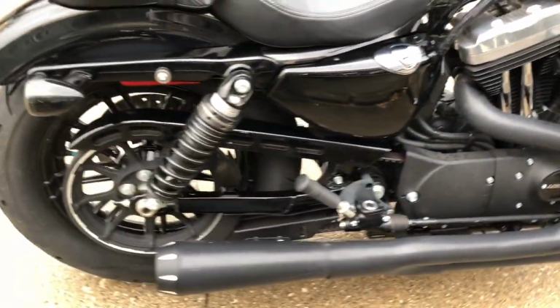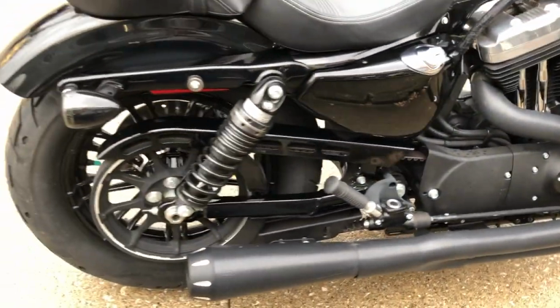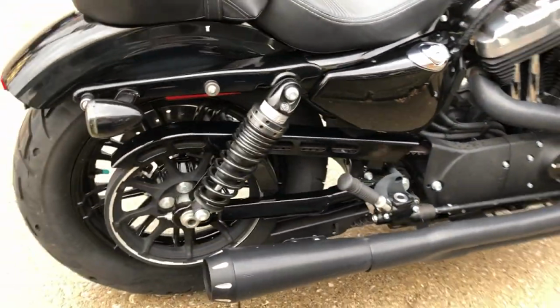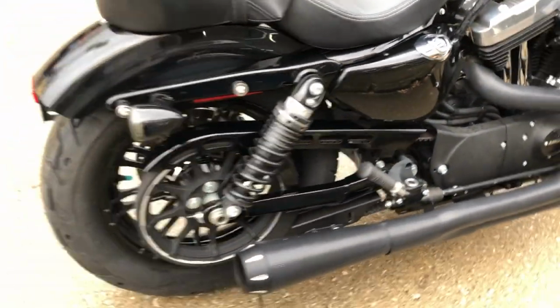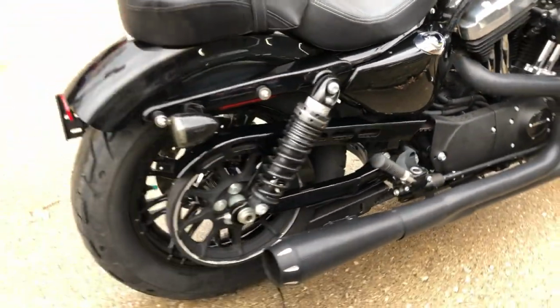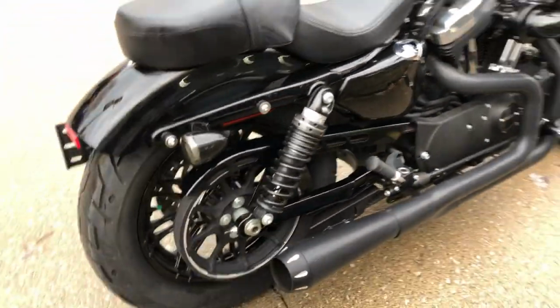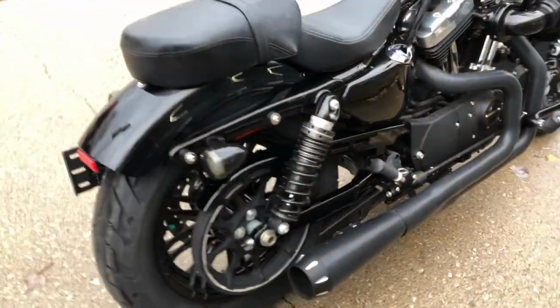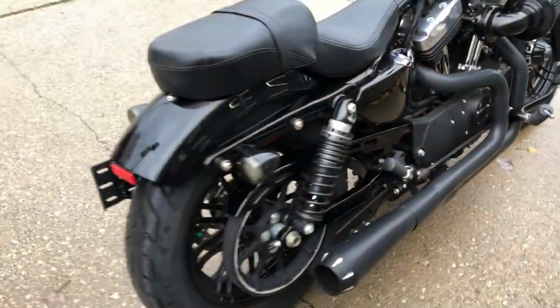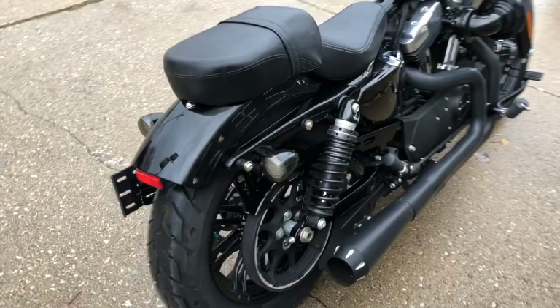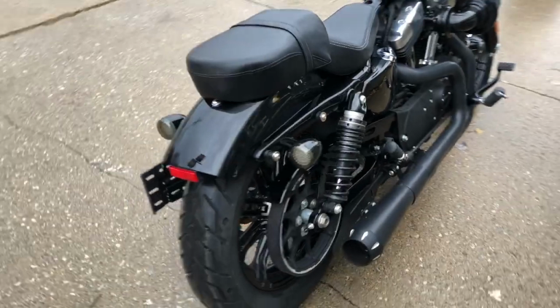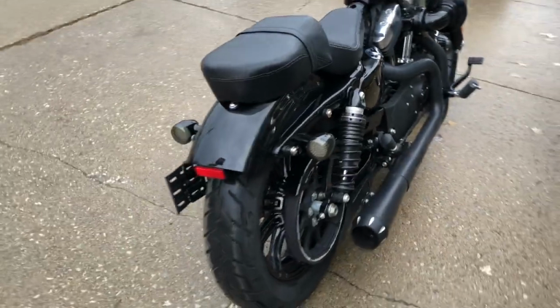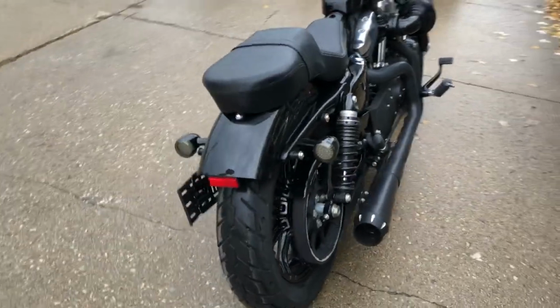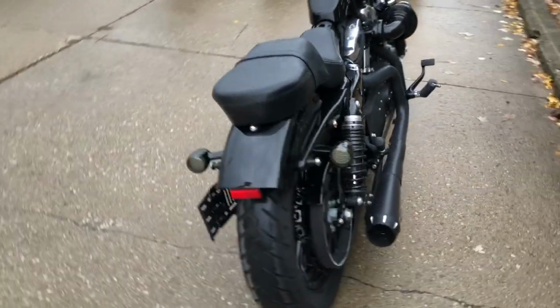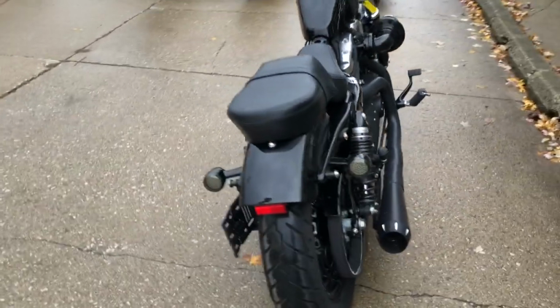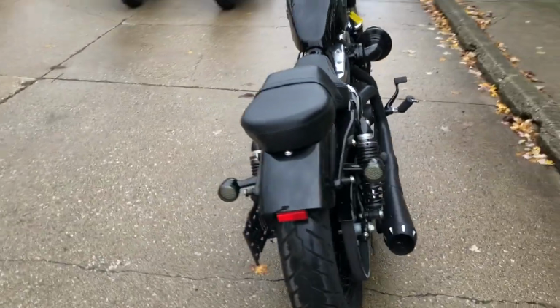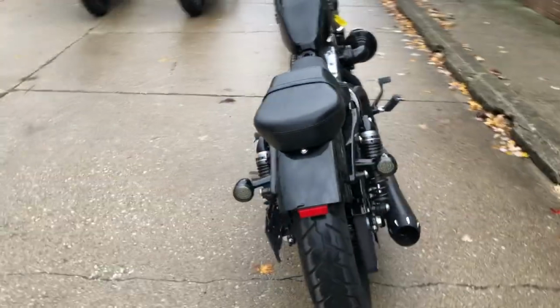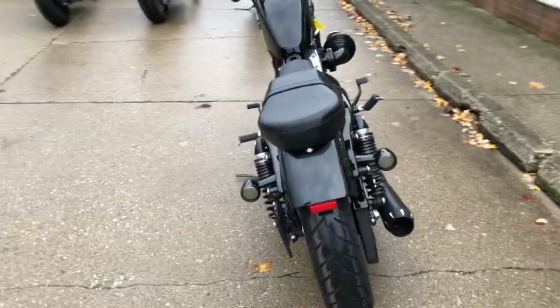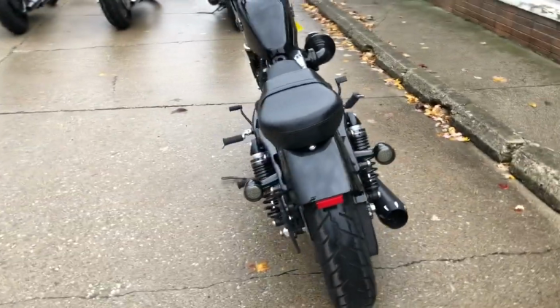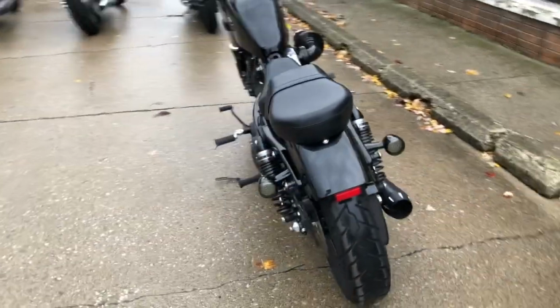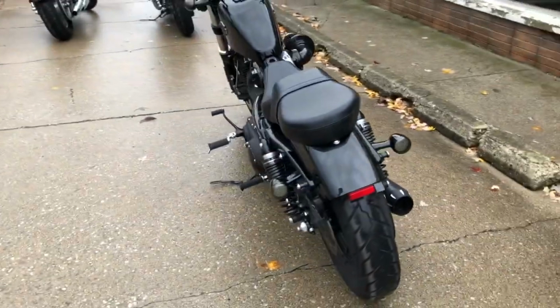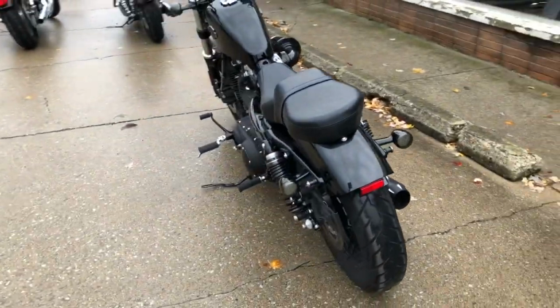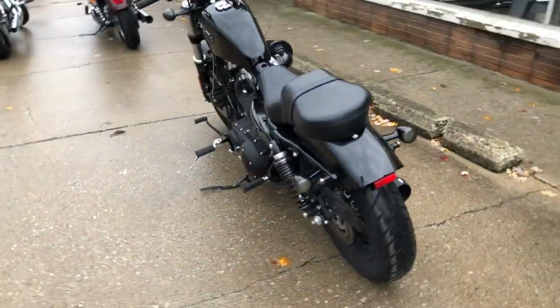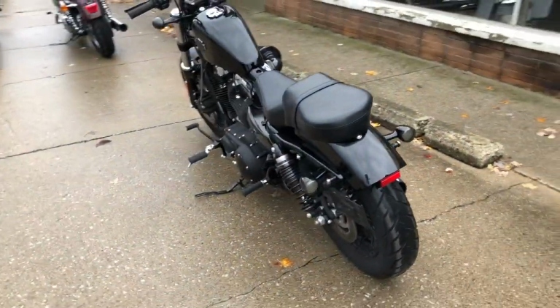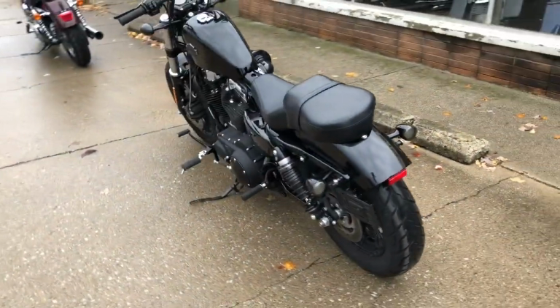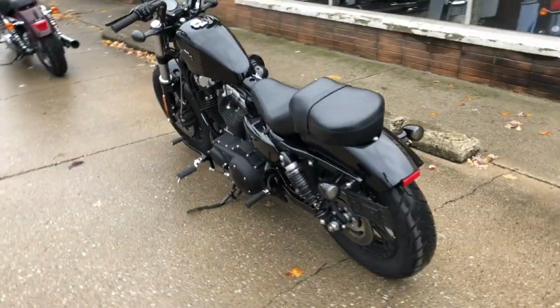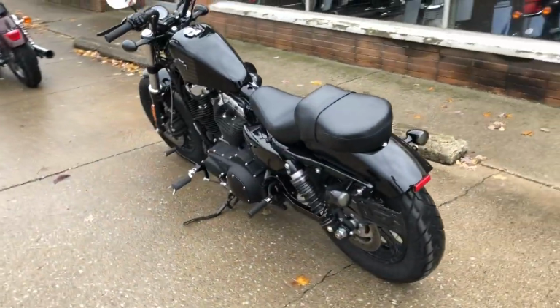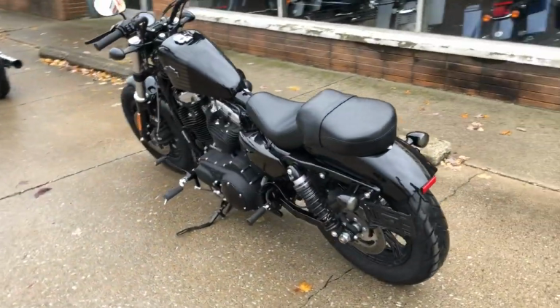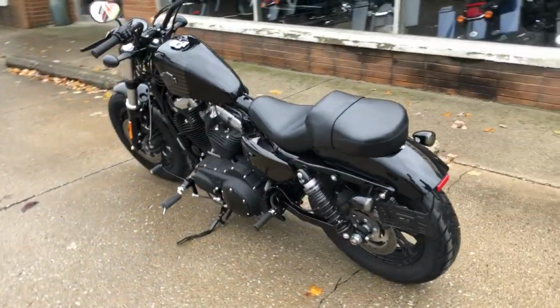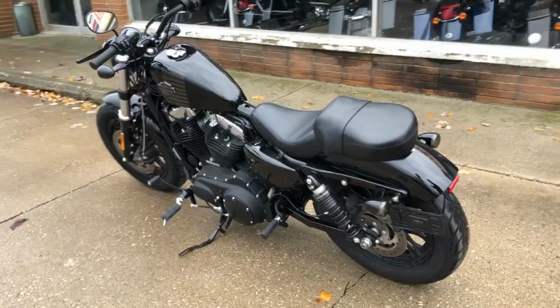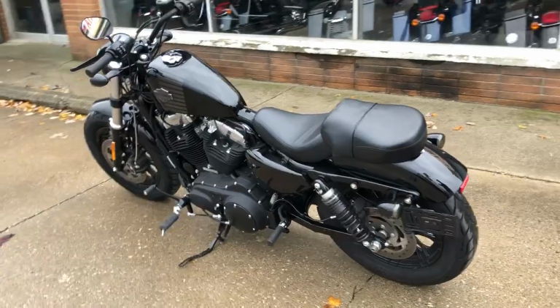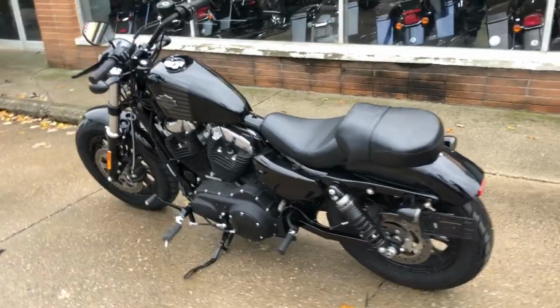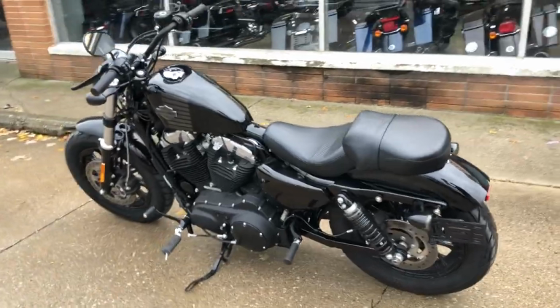This is a 2017 XL1200X for sale, only 3,978 miles. Super clean, one owner, low miles, certified.